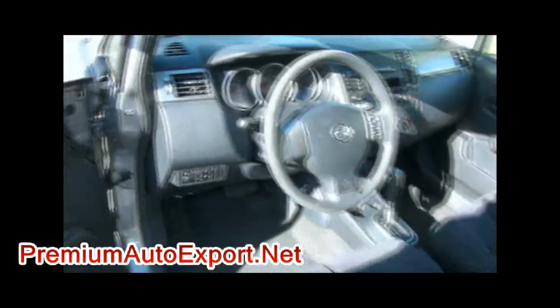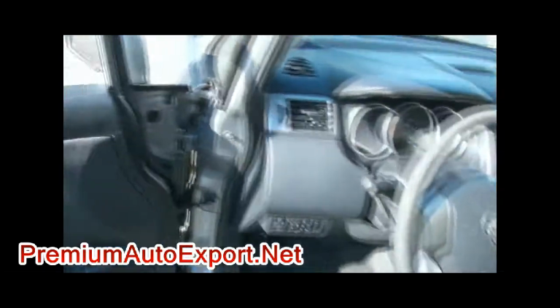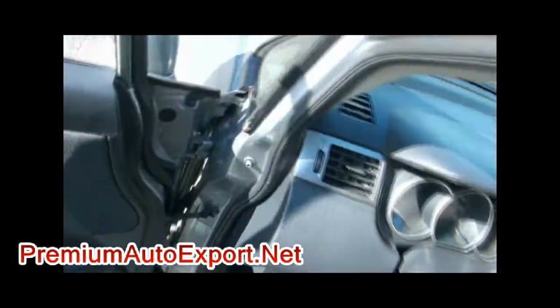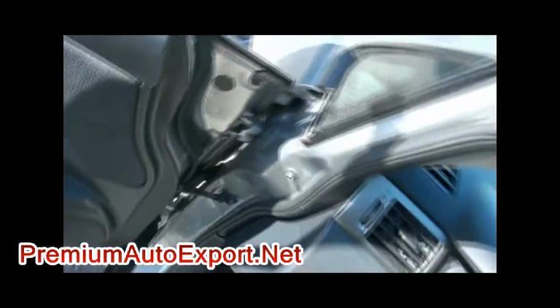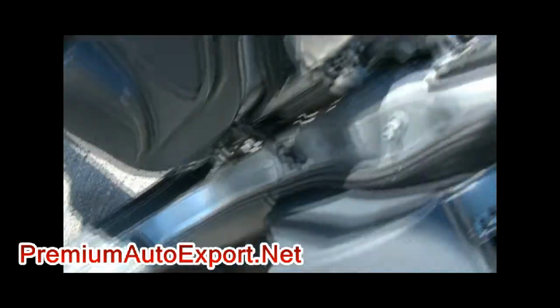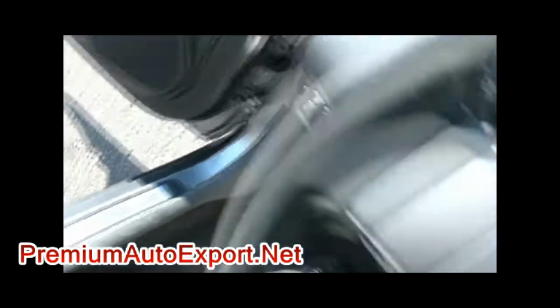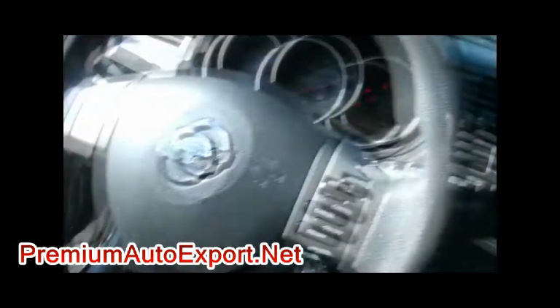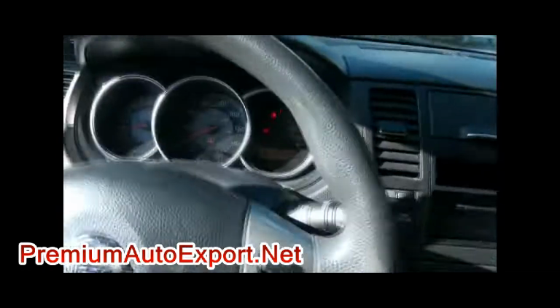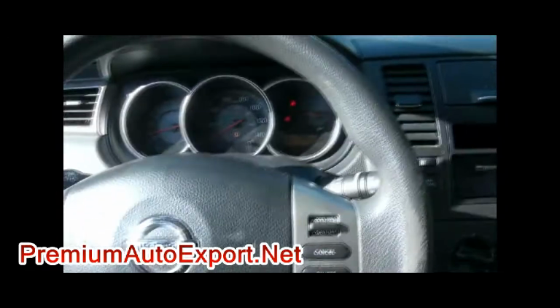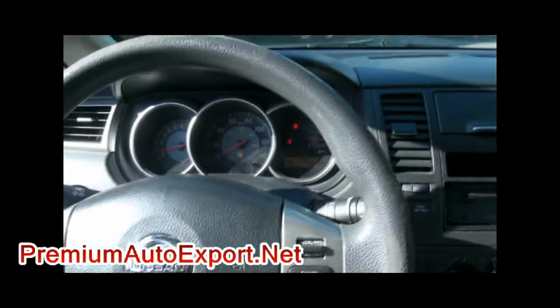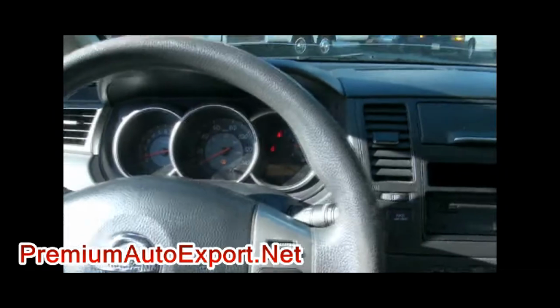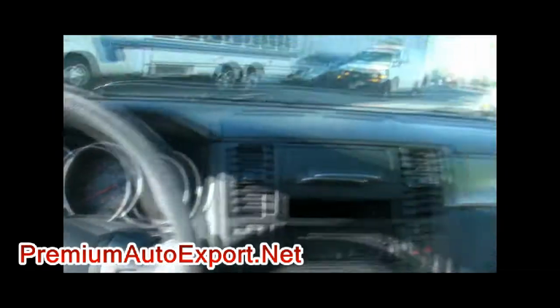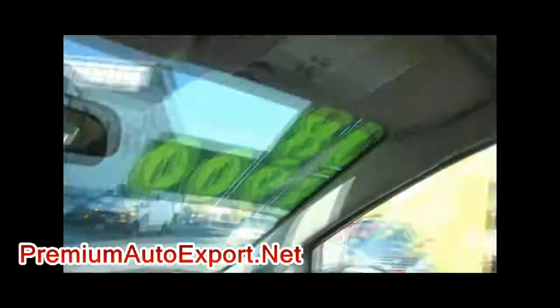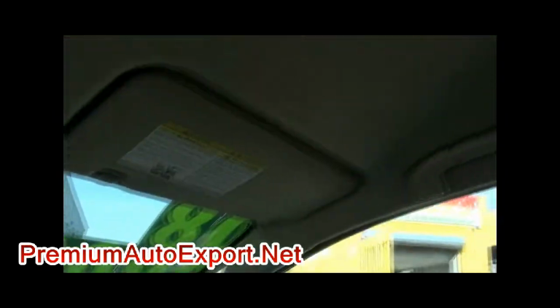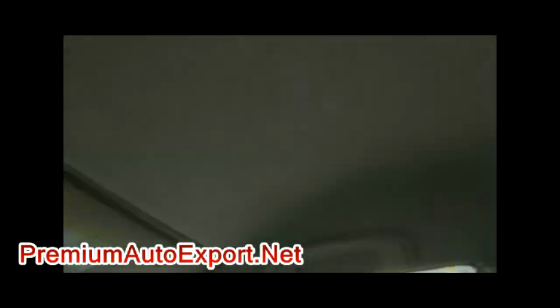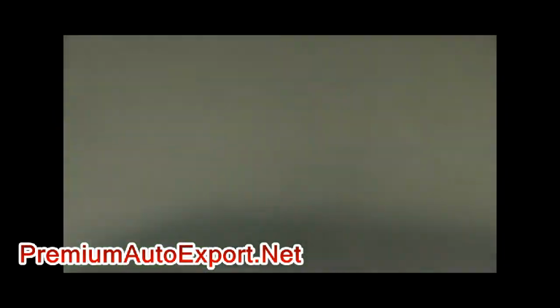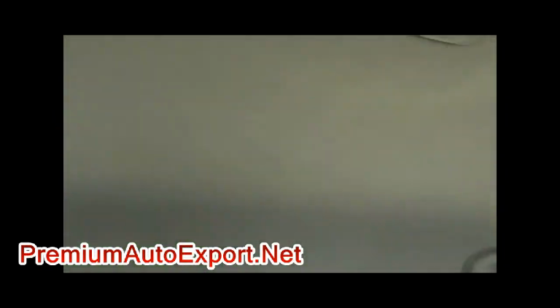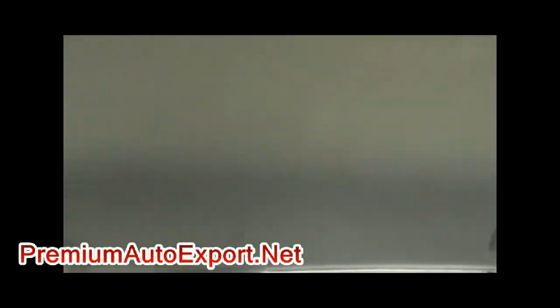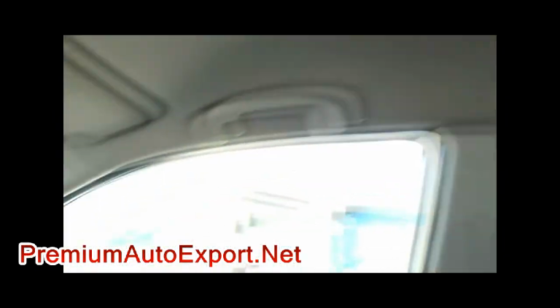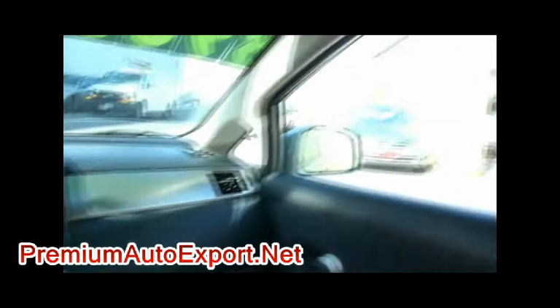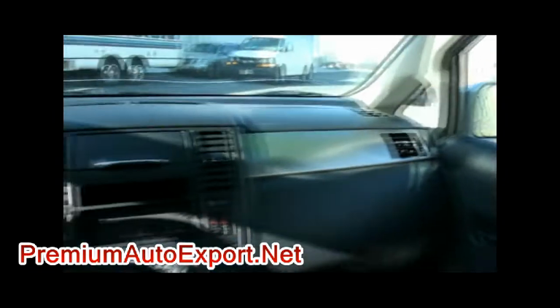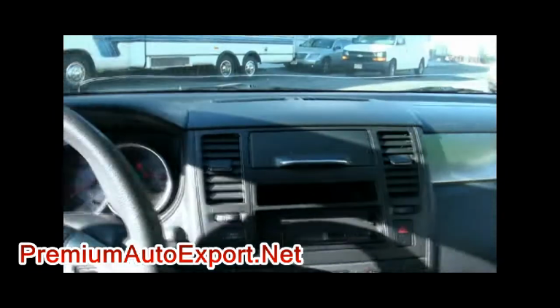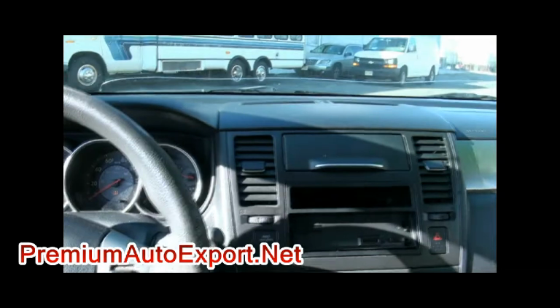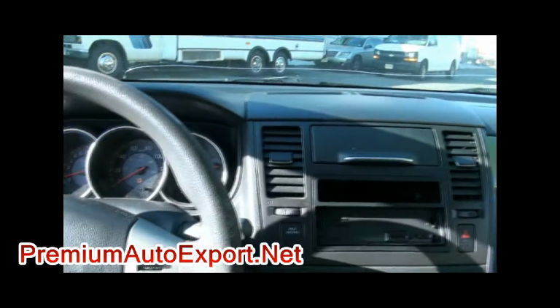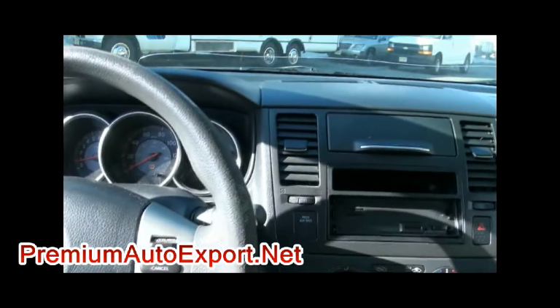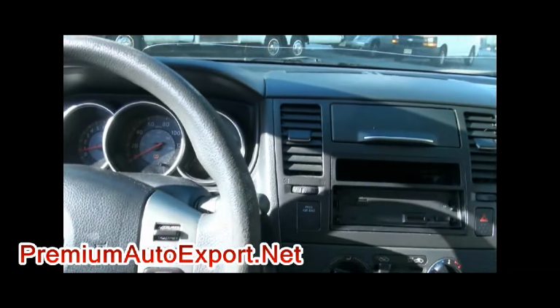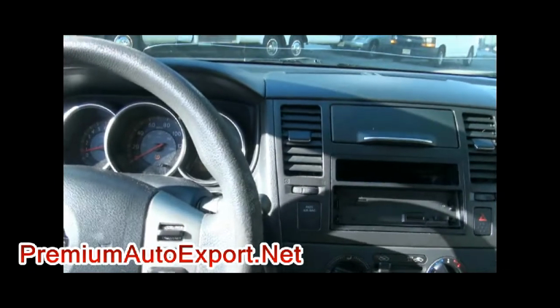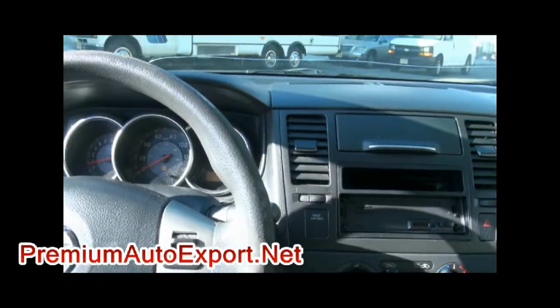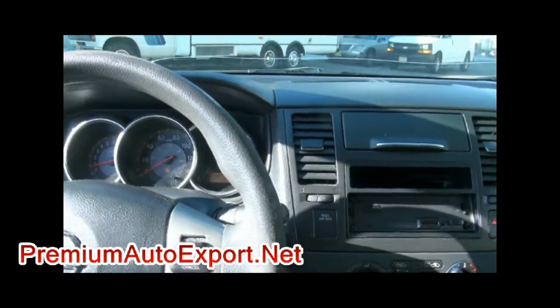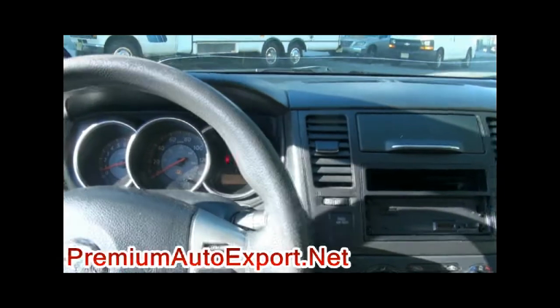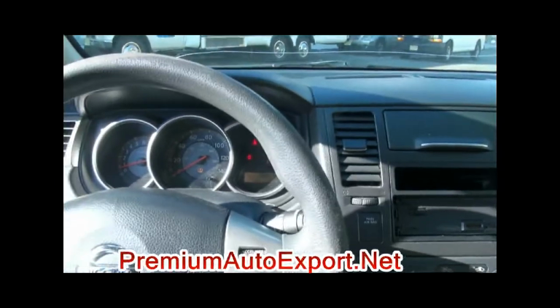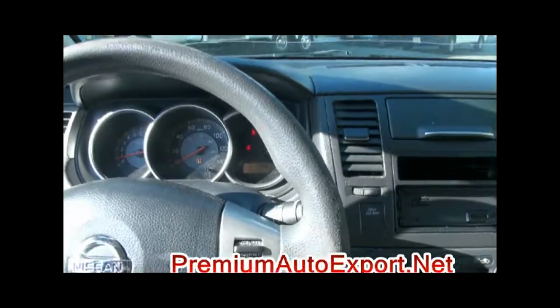One thing about the Versa — it's roomy. Tons and tons of headroom and legroom. It's really amazing for the so-called compact, how big this vehicle really is.